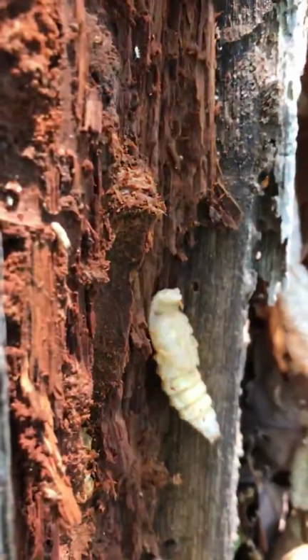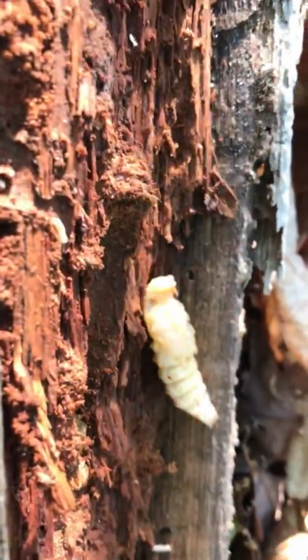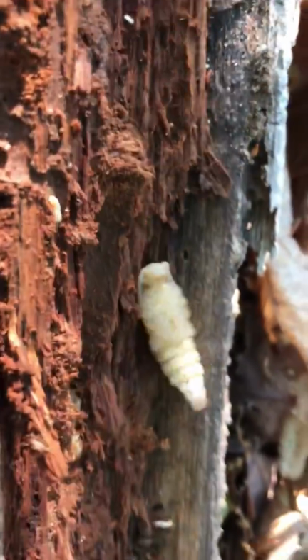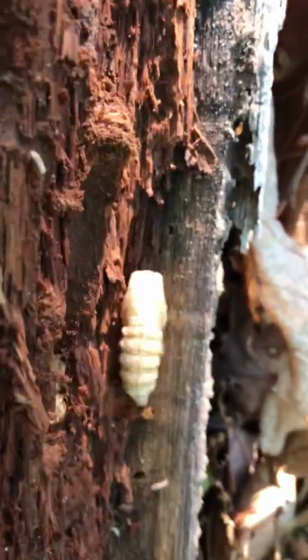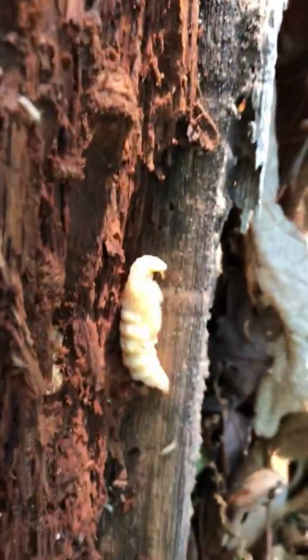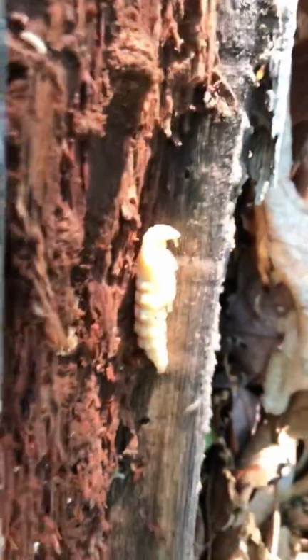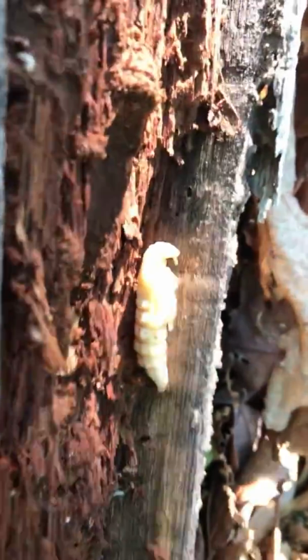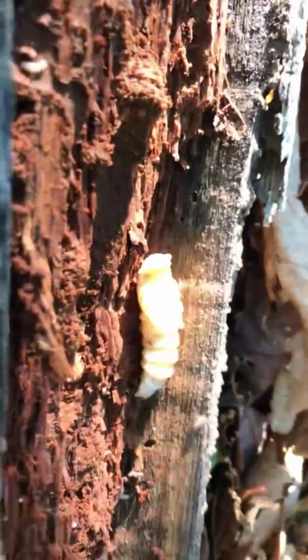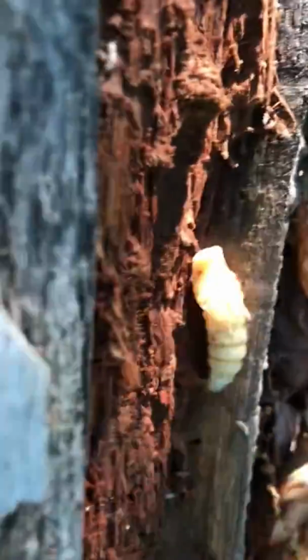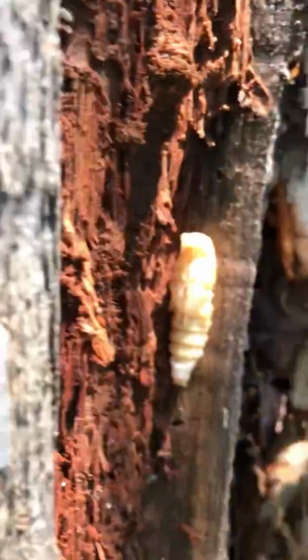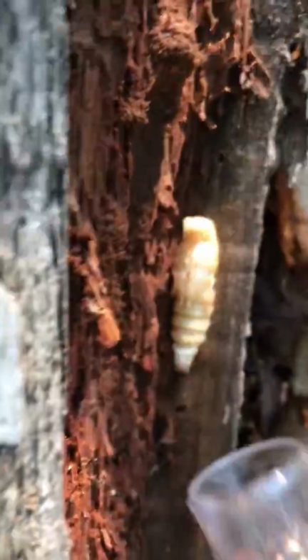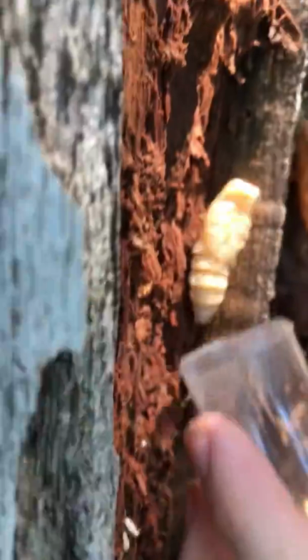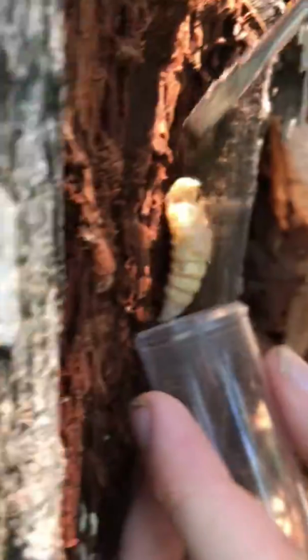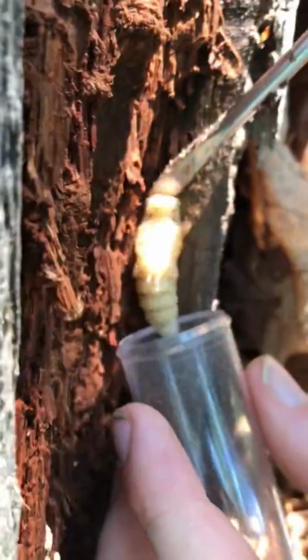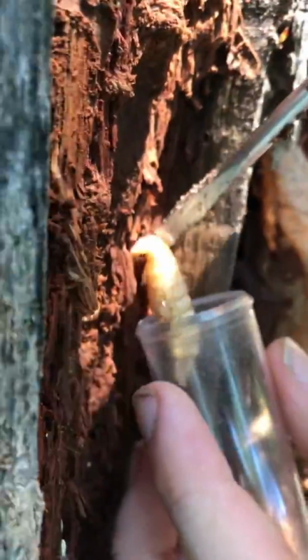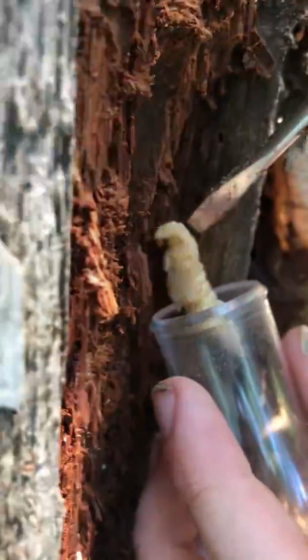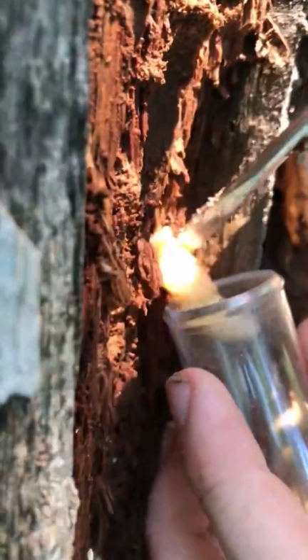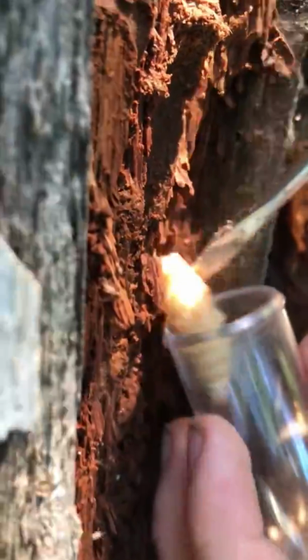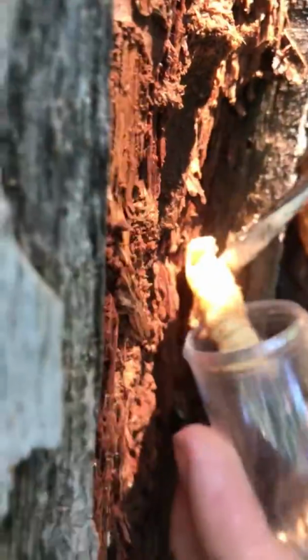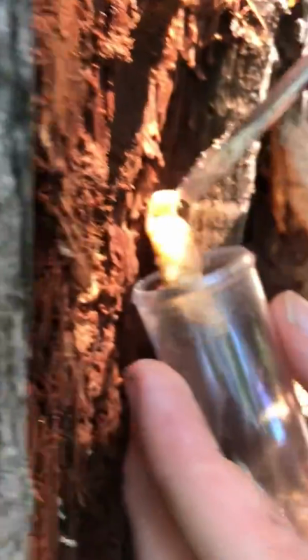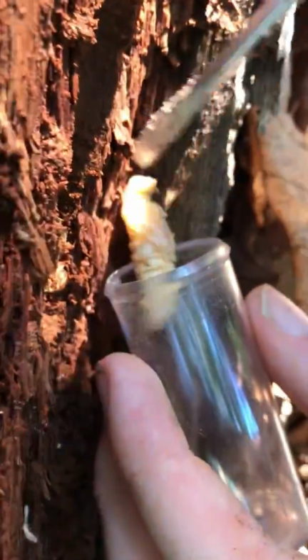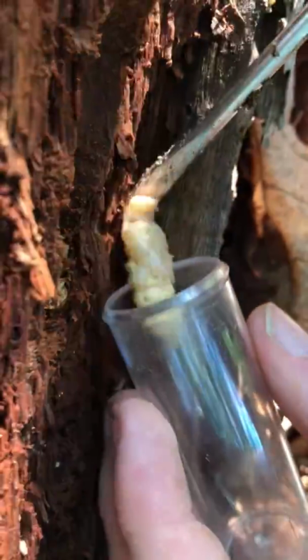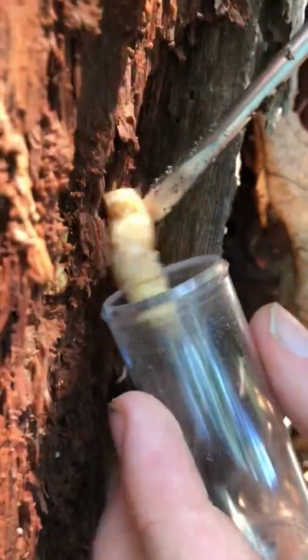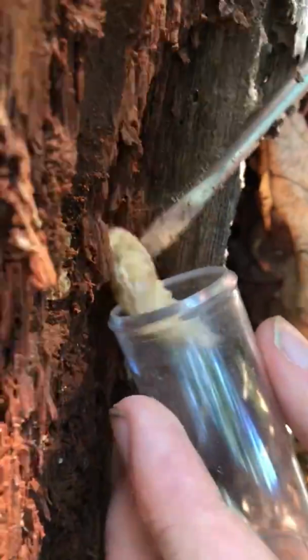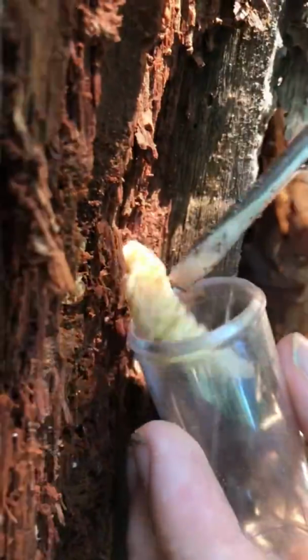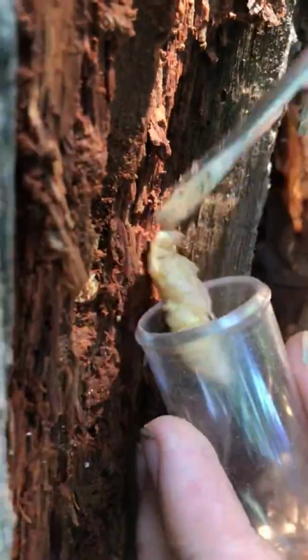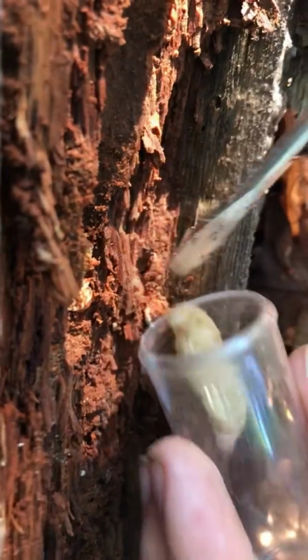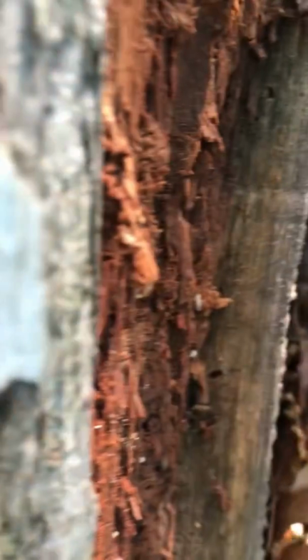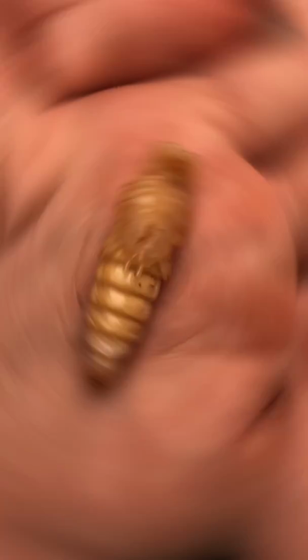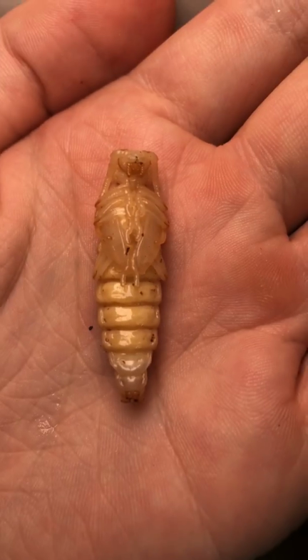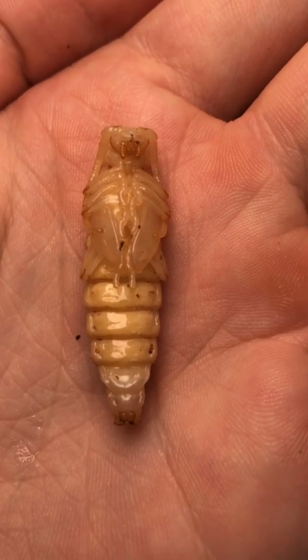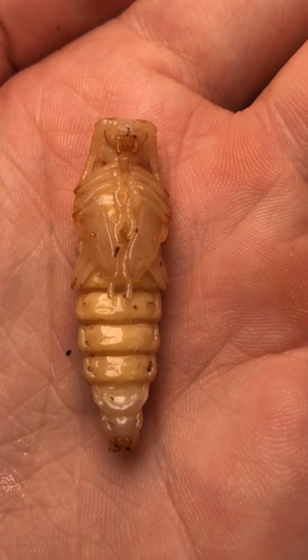I had never seen anything like this. It was squirming around in circles, and it was huge. Immediately, I put it inside my collection vial and took it home. I couldn't wait to figure out what it actually was.